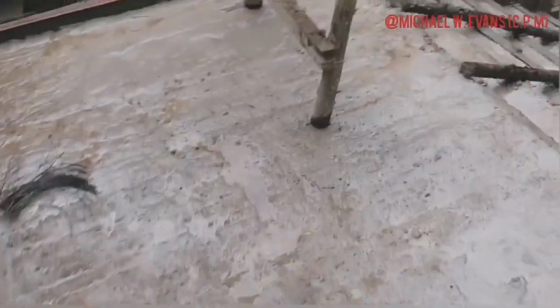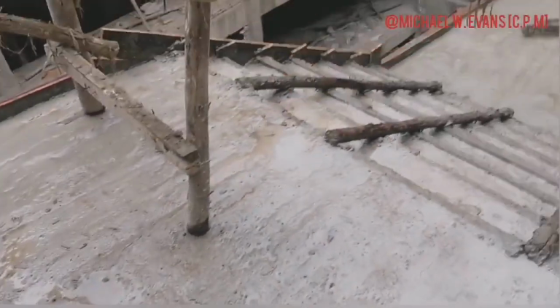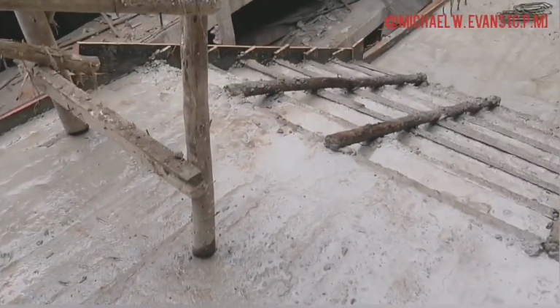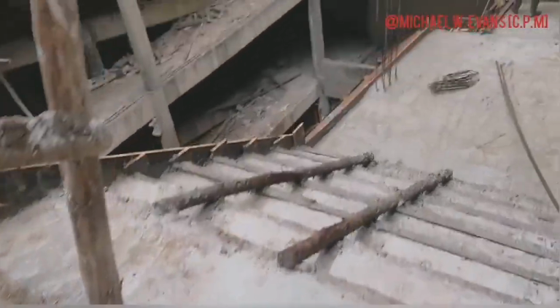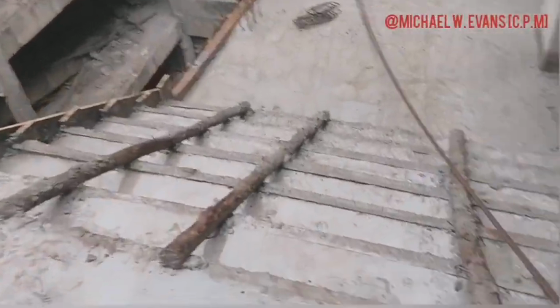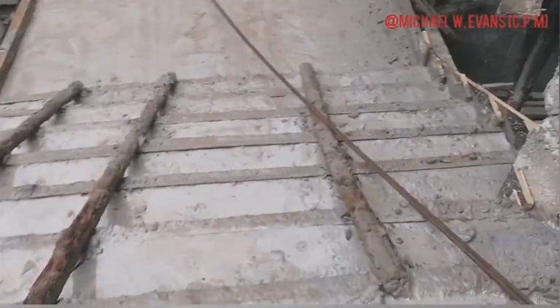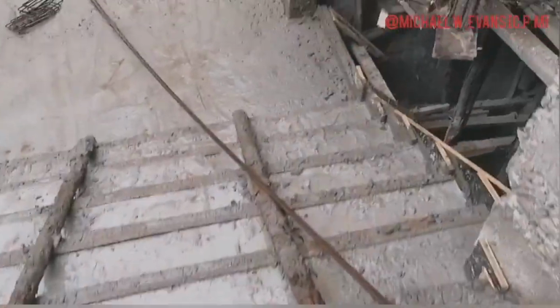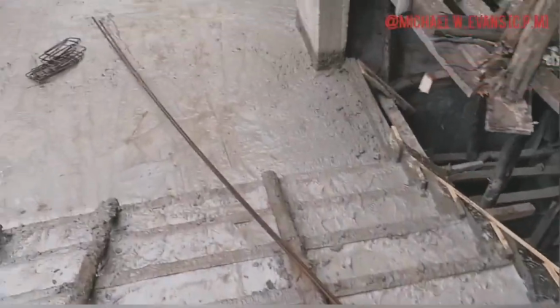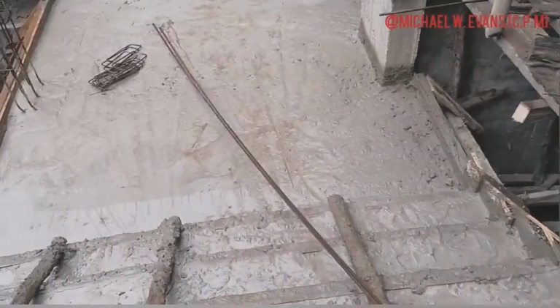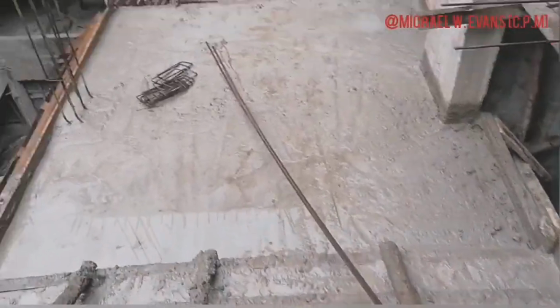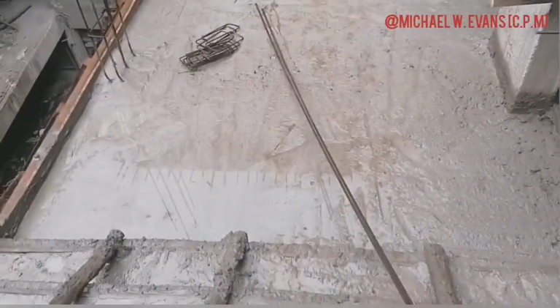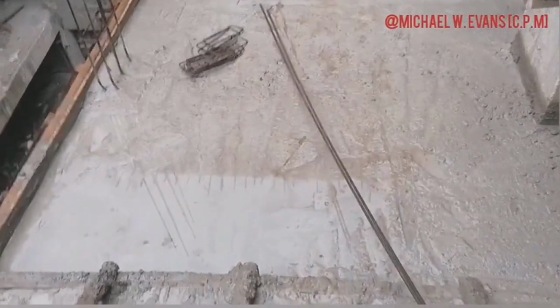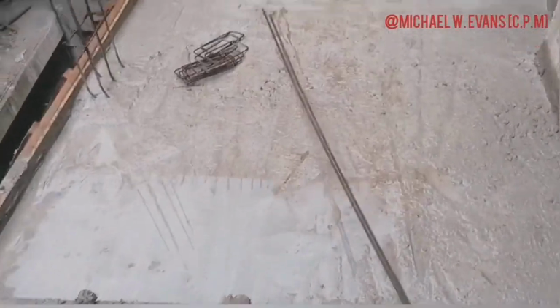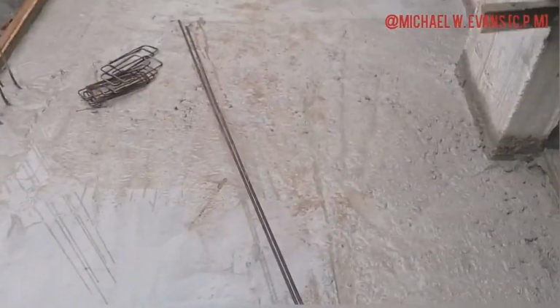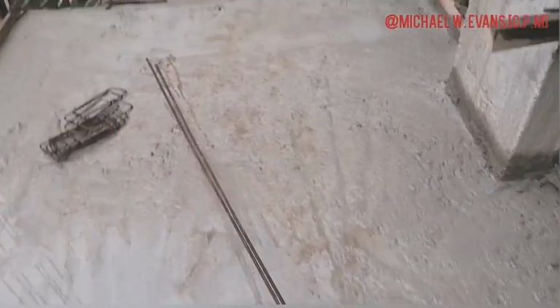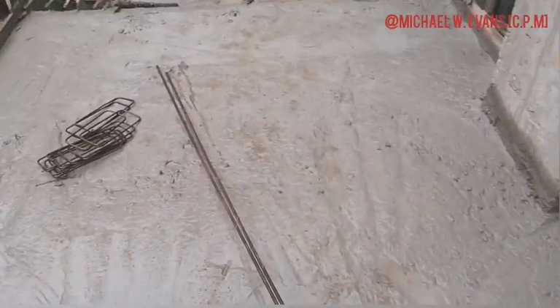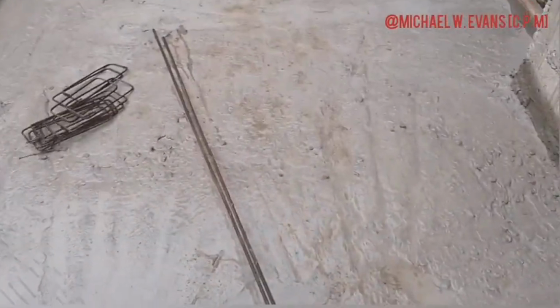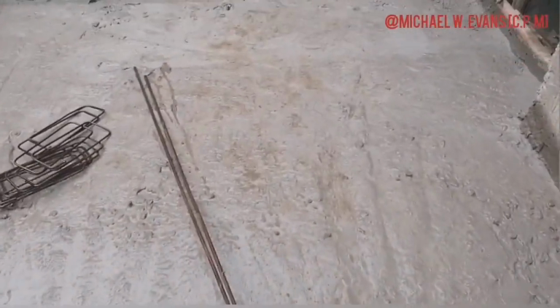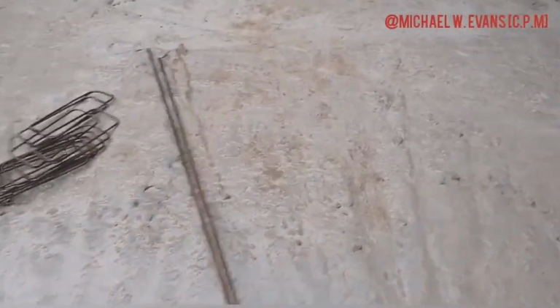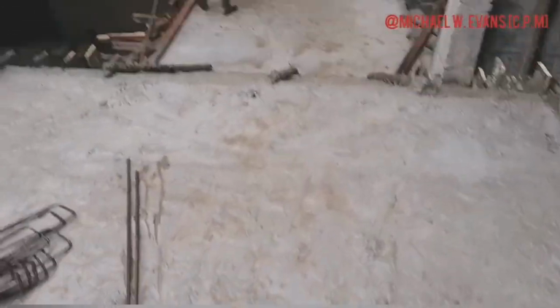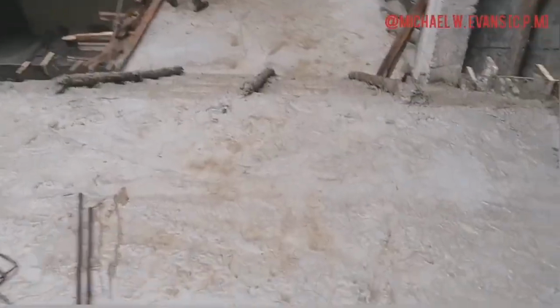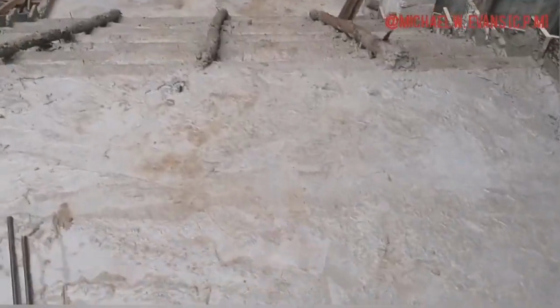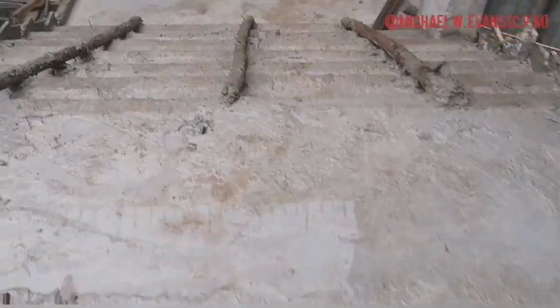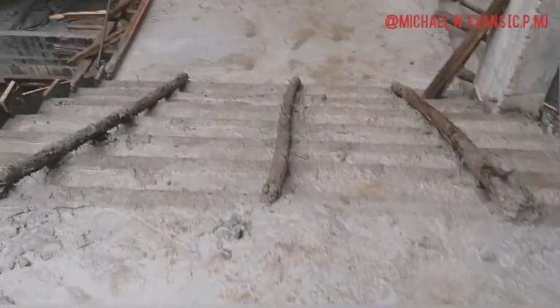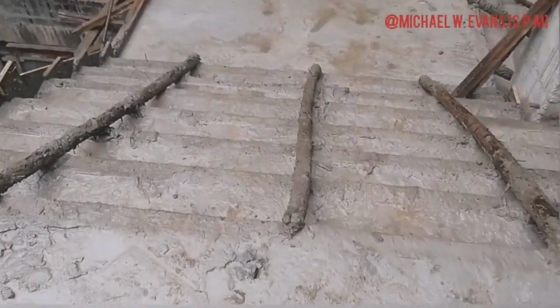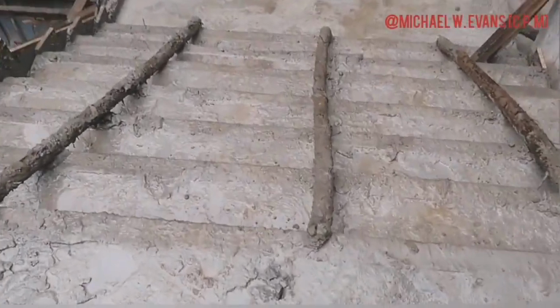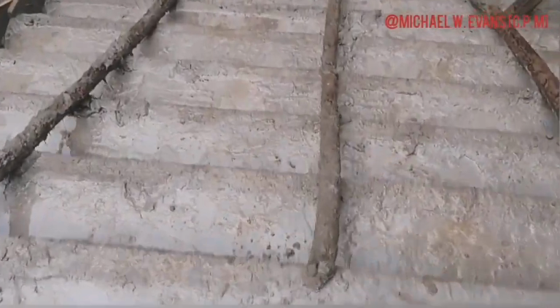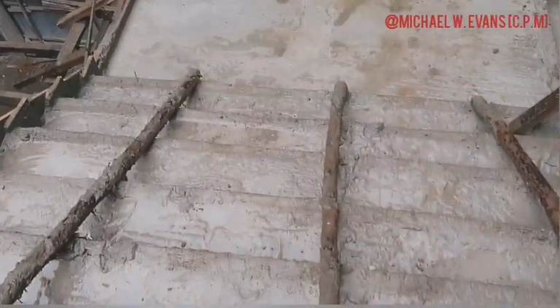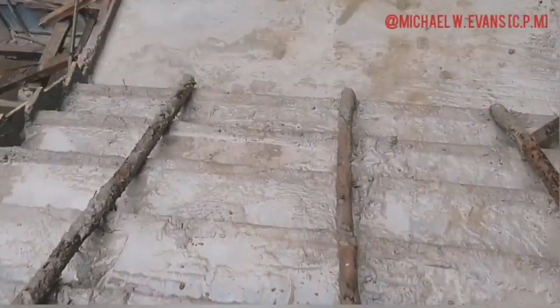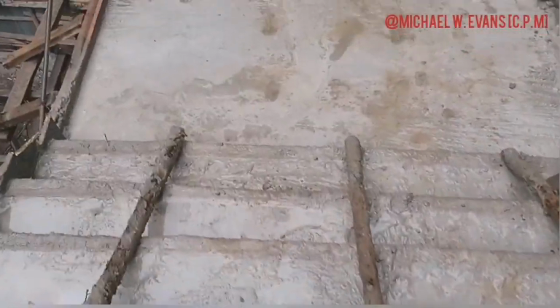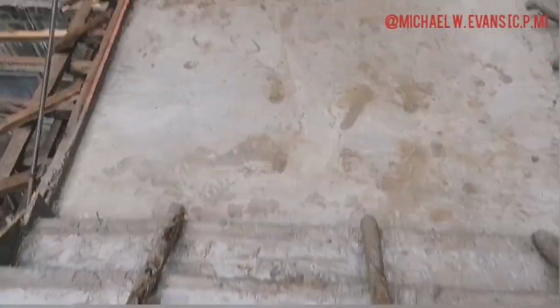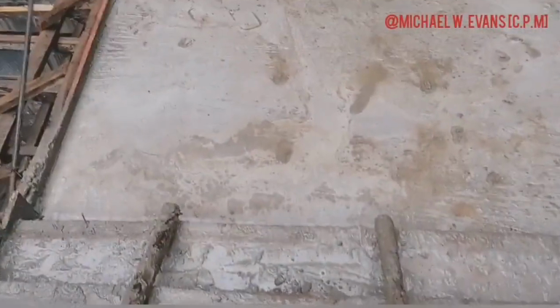Once everything has been done, the formwork has been well supported, and you are ready to concrete, the casting is done. Once all of that is complete, you will have an end product that looks like this.